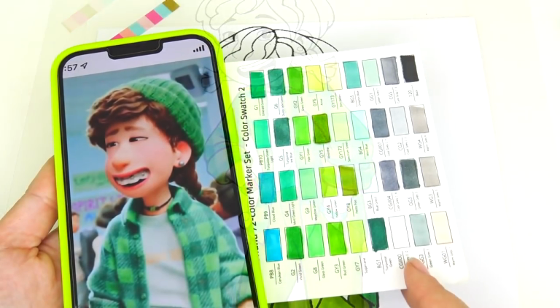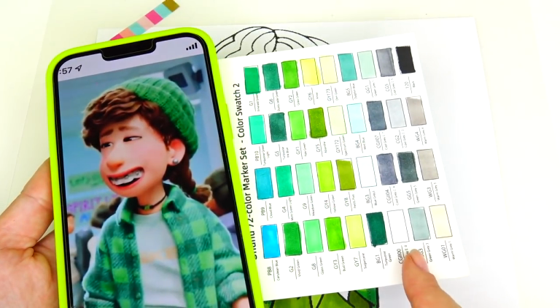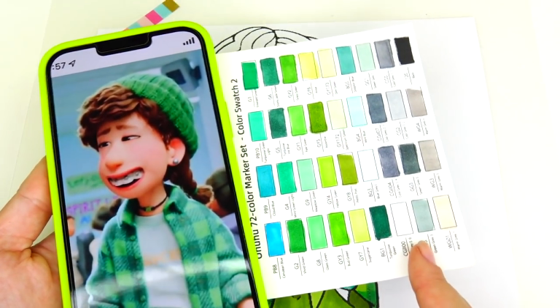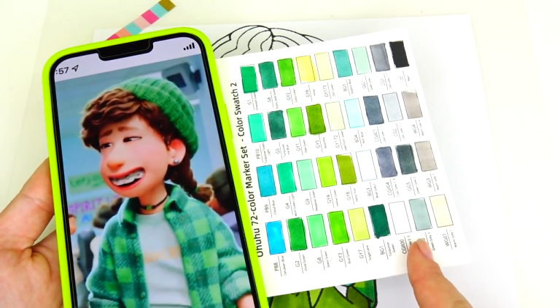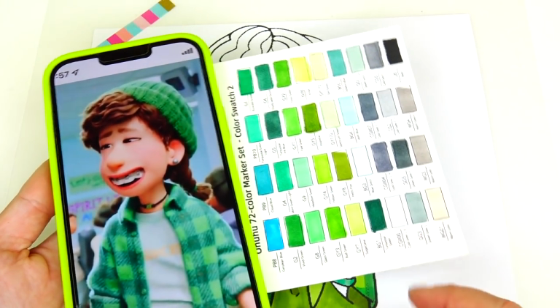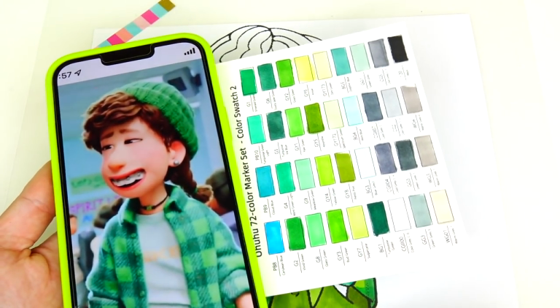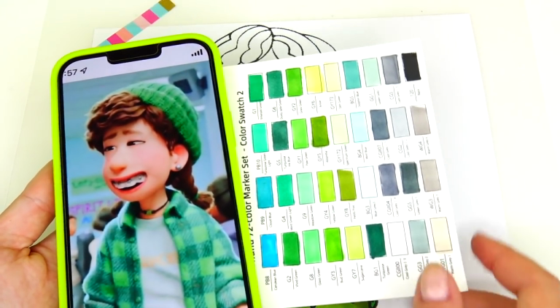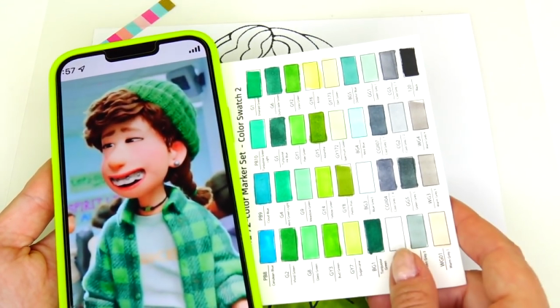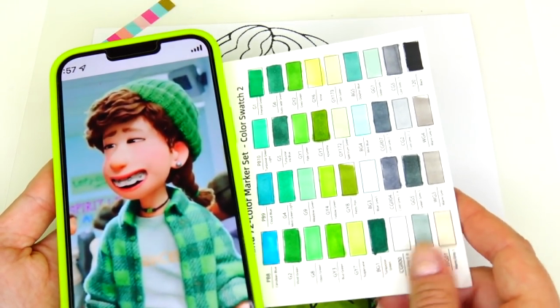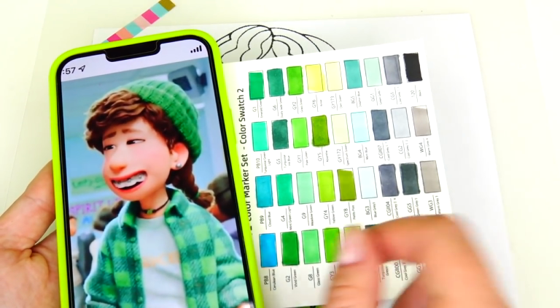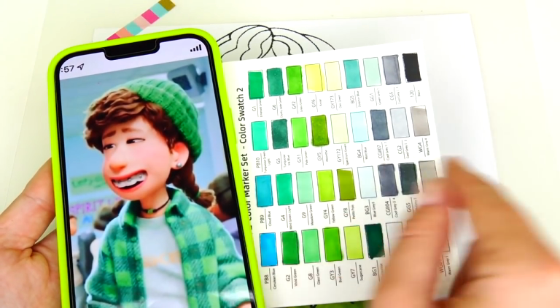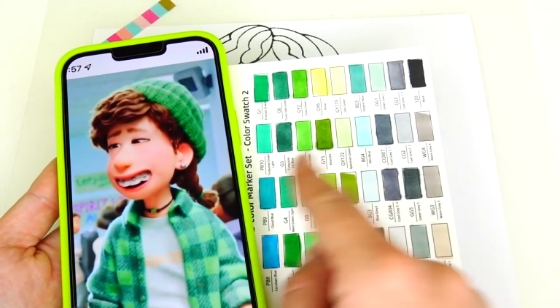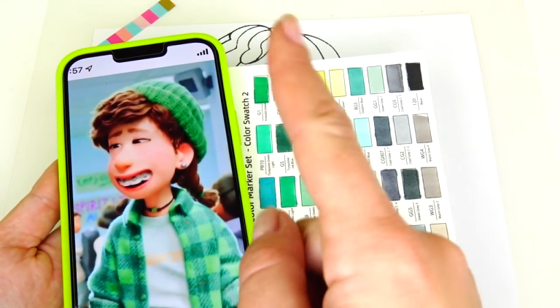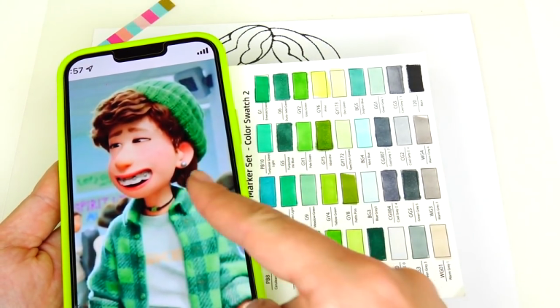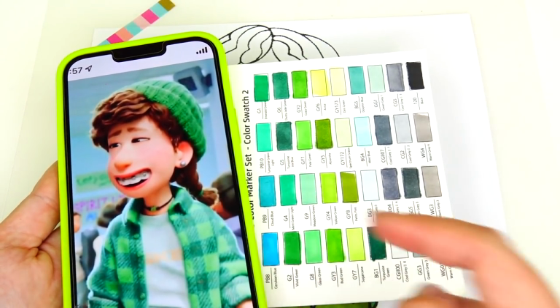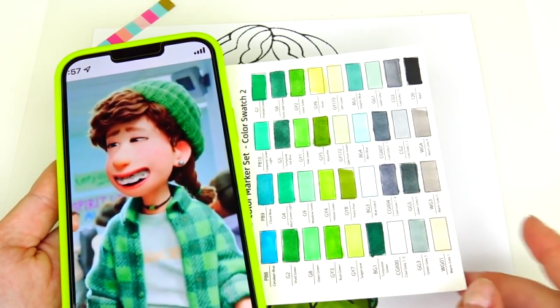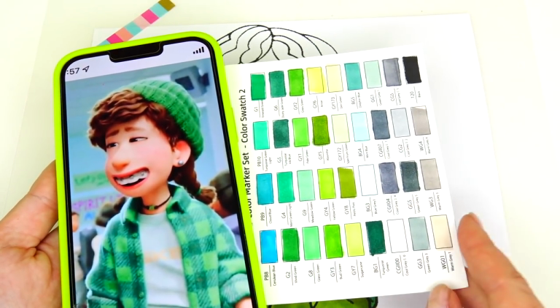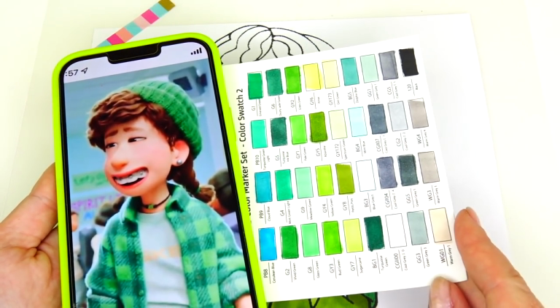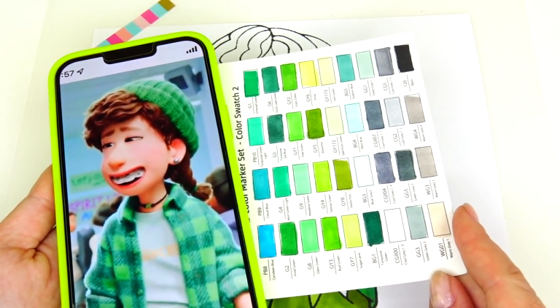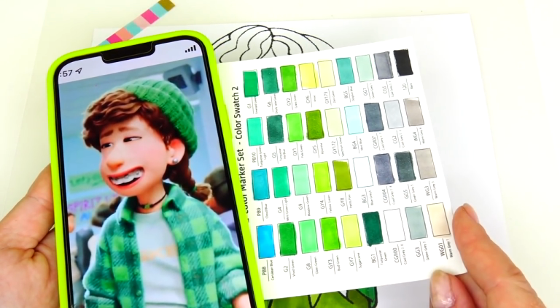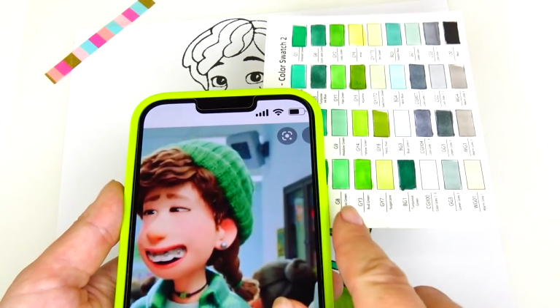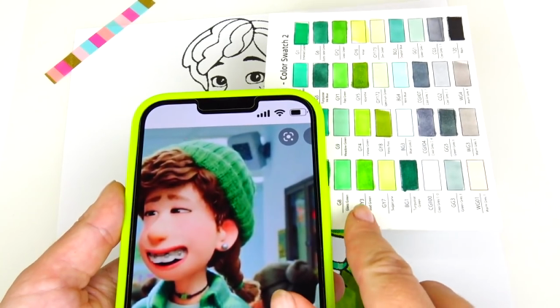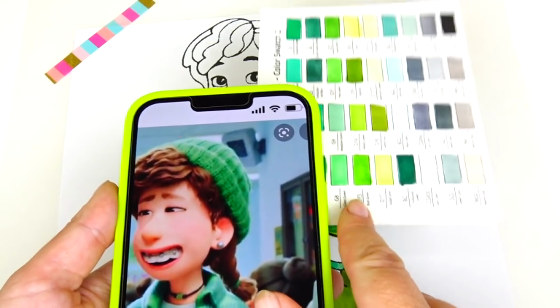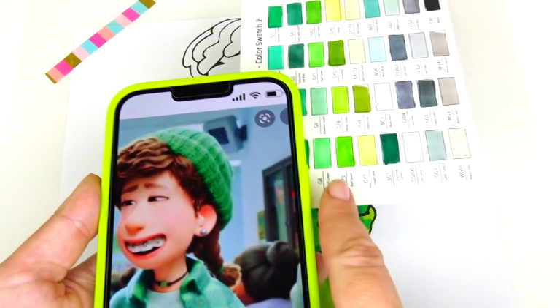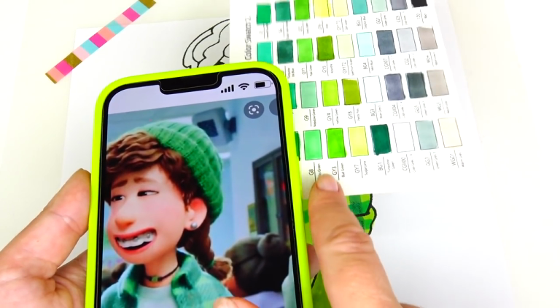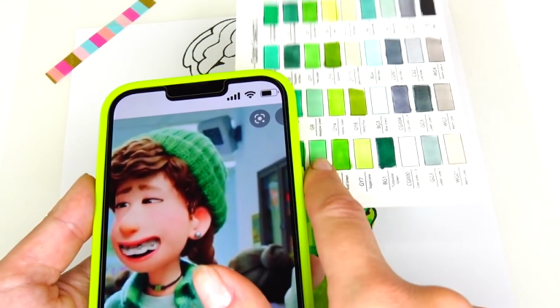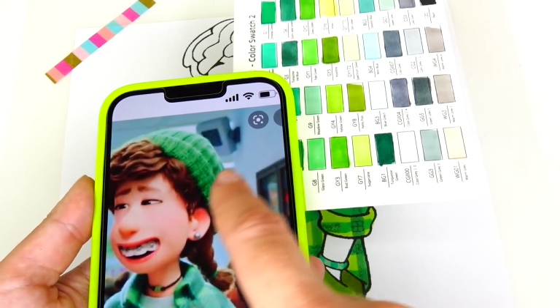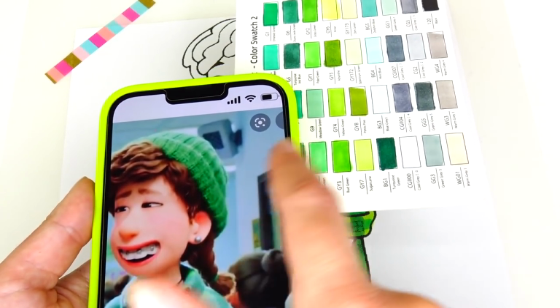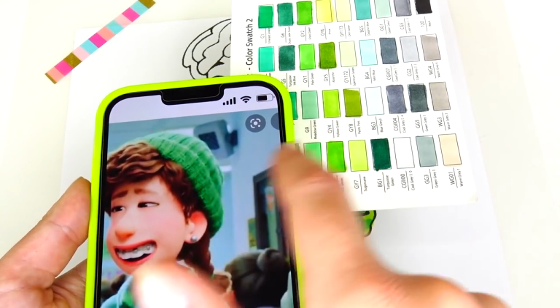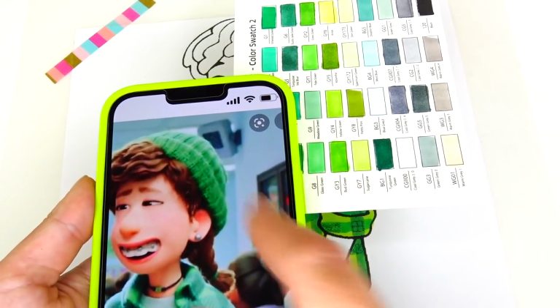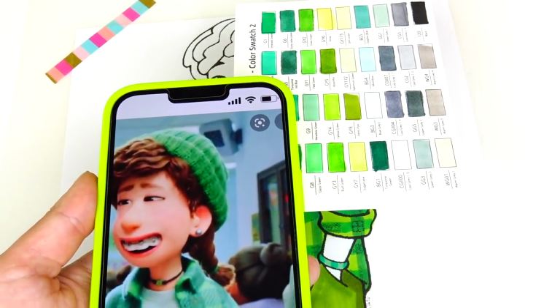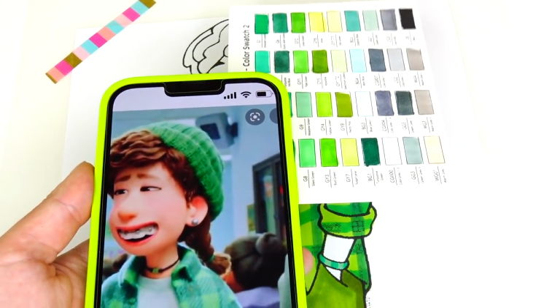Let's go ahead and find the perfect color match for Miriam's hat. I think I'm gonna go with this color — I think it's a good match.